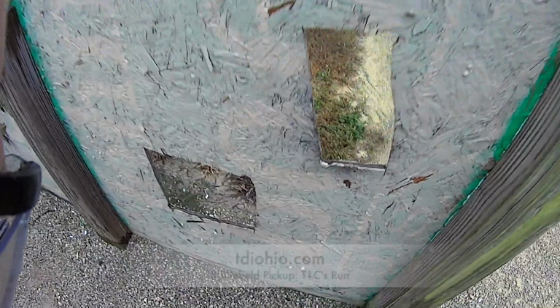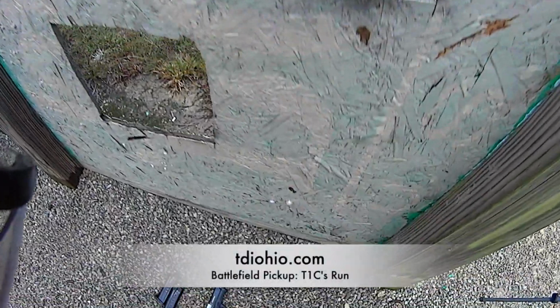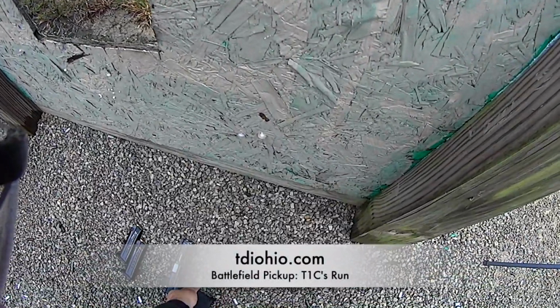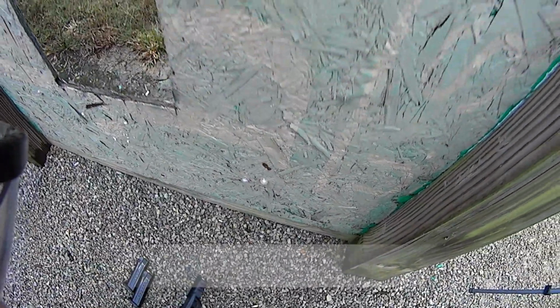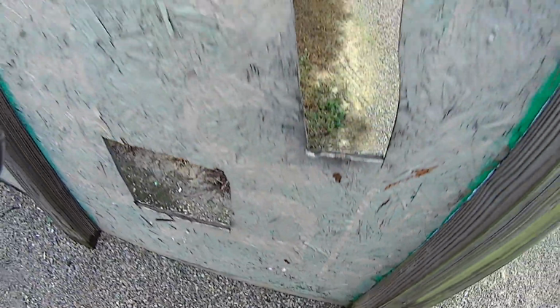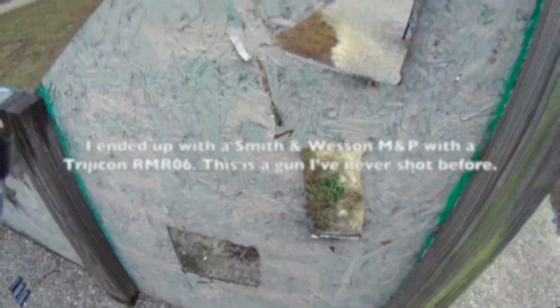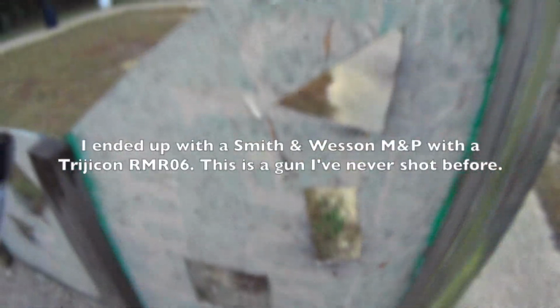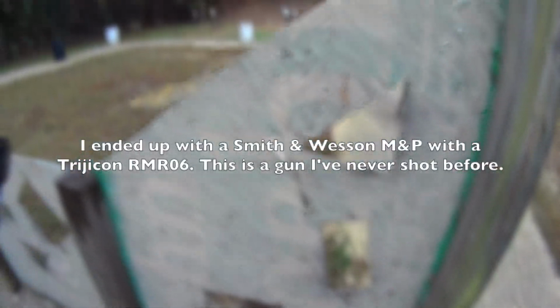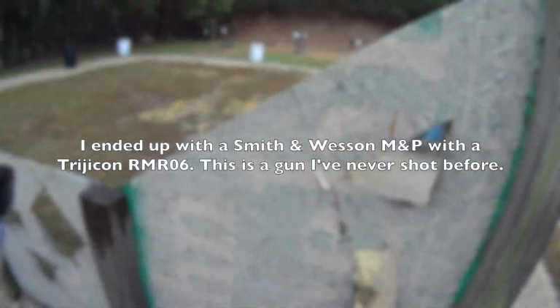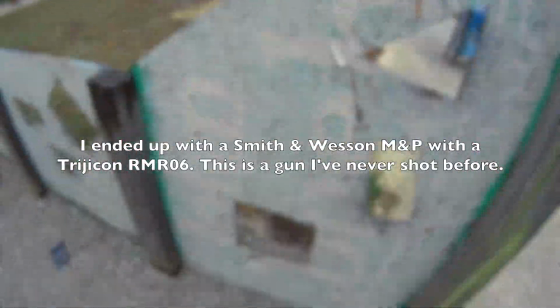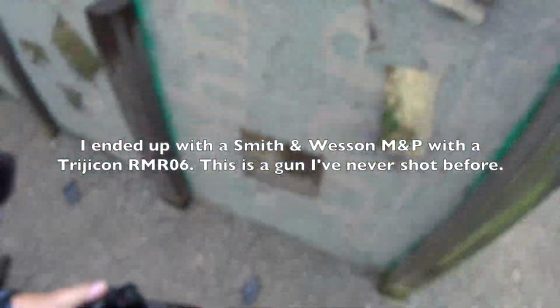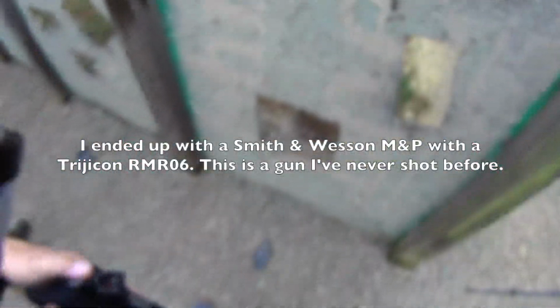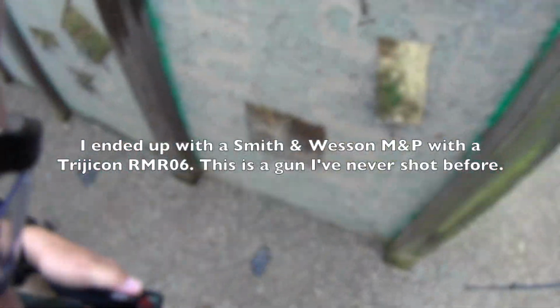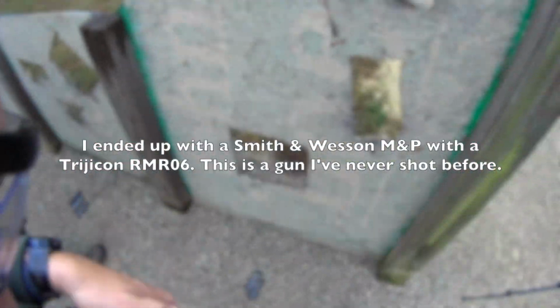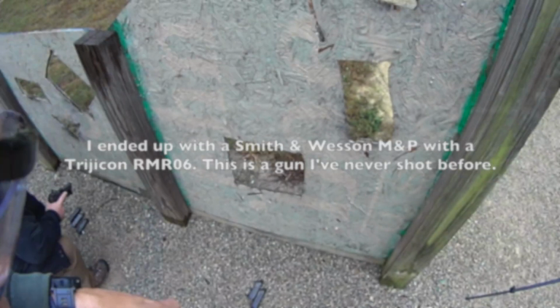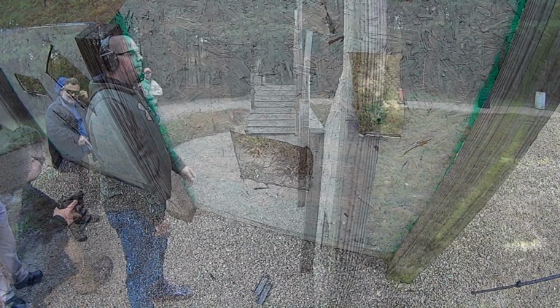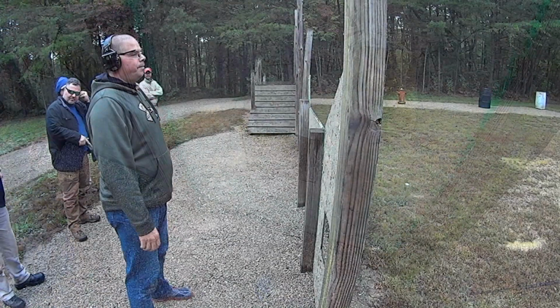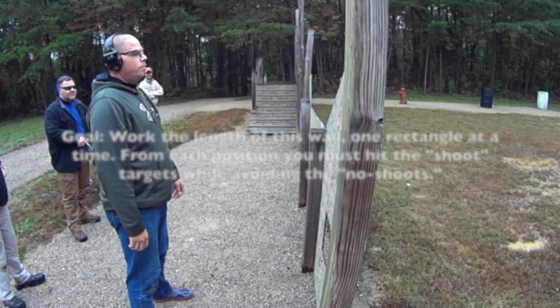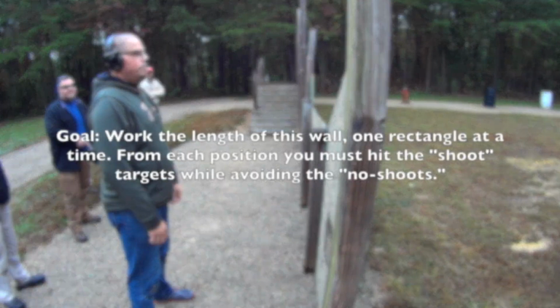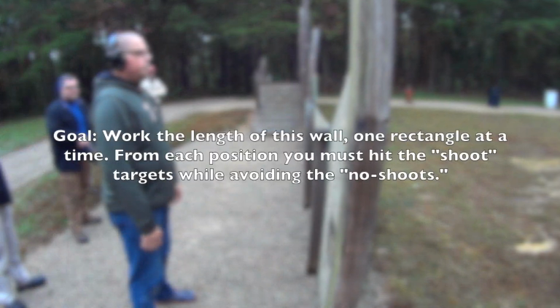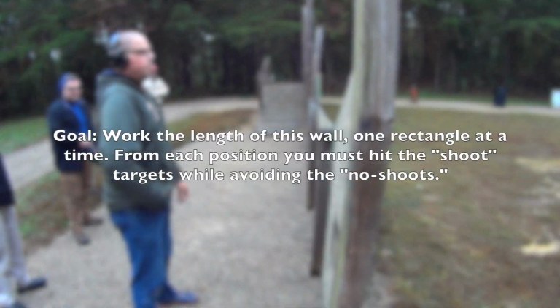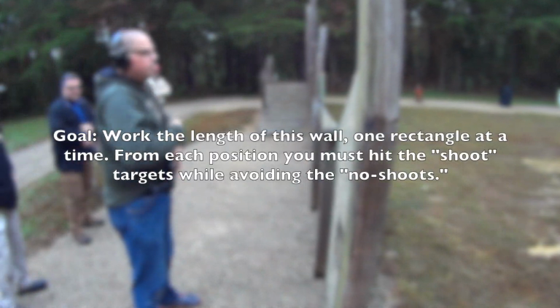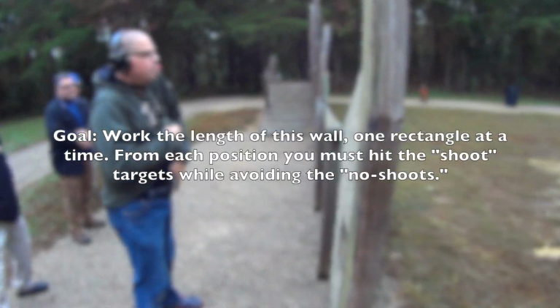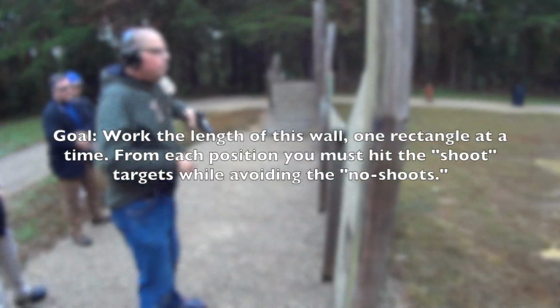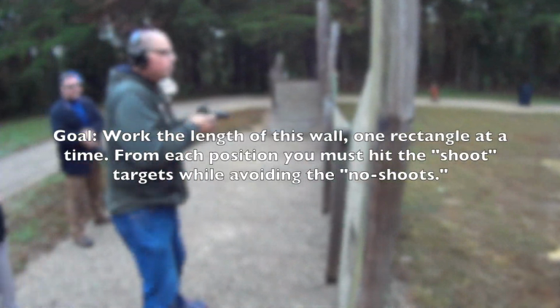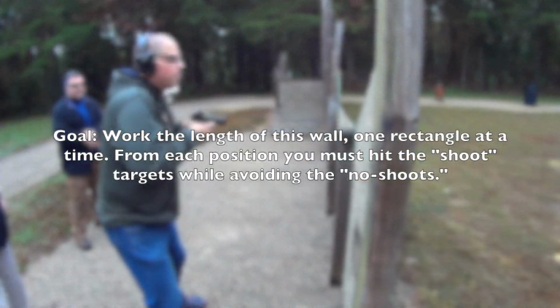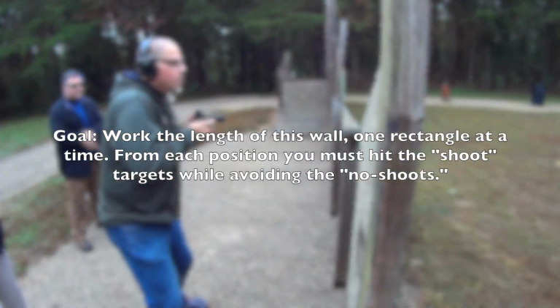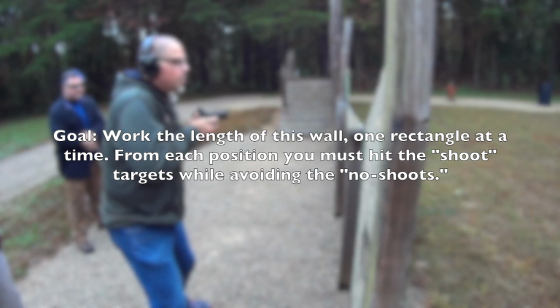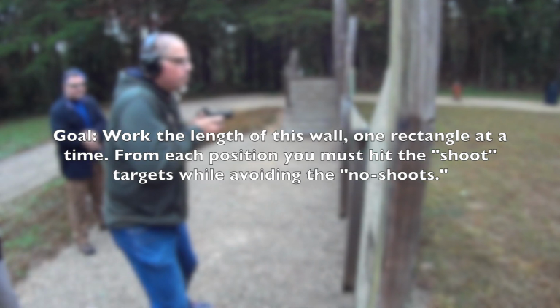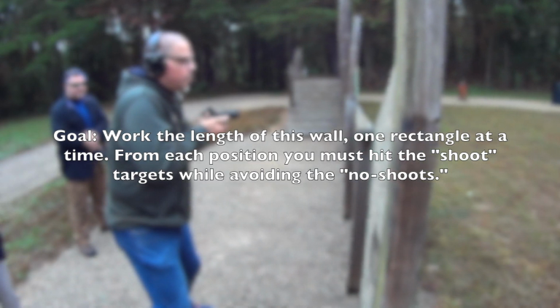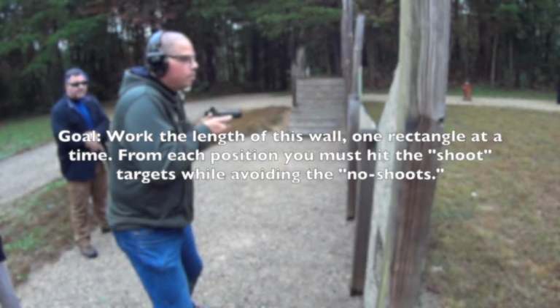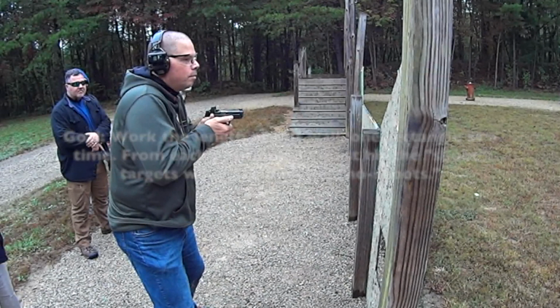You're doing this. Yeah, that ain't happening. So, pick up your mags. Battlefield pickup. I'm all over that. Pistol out, and begin.